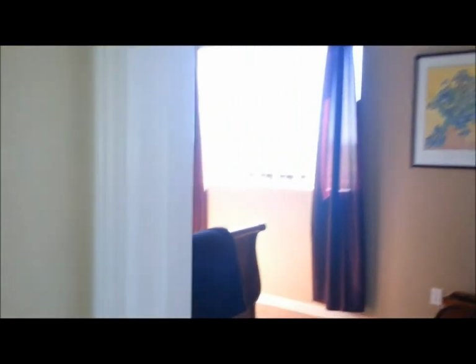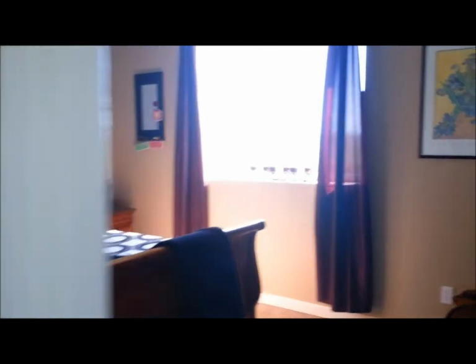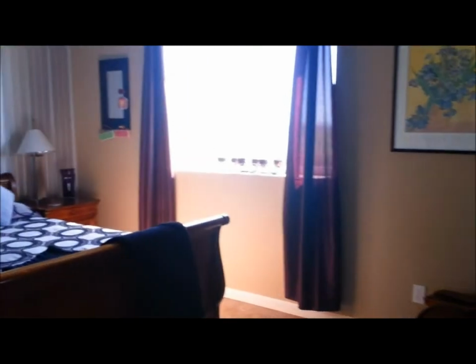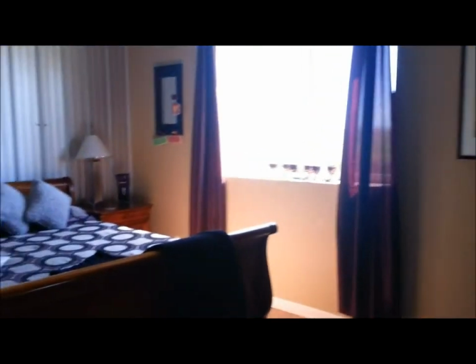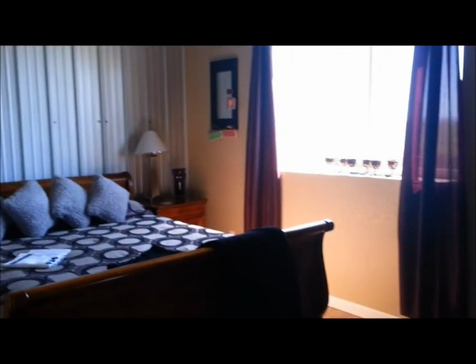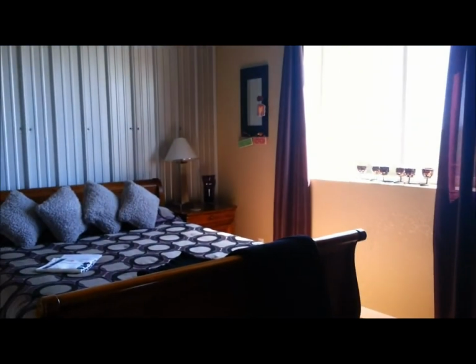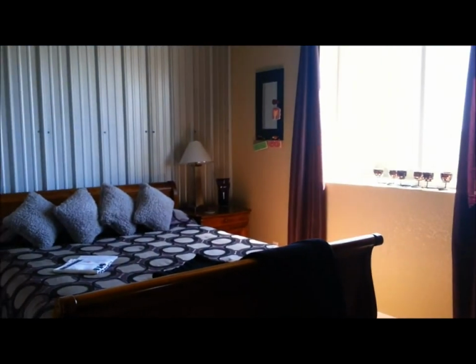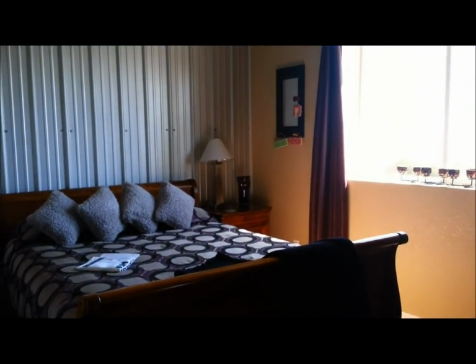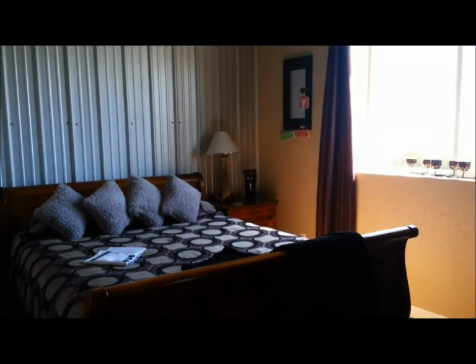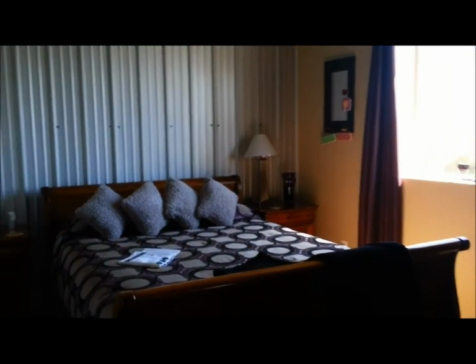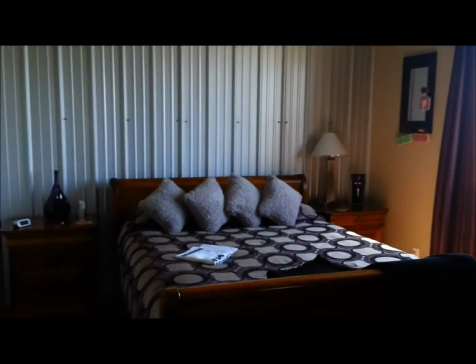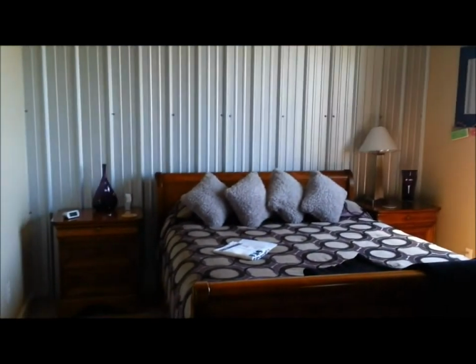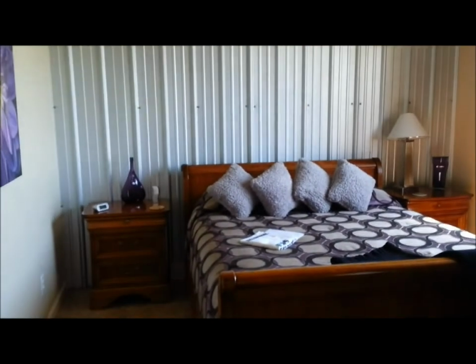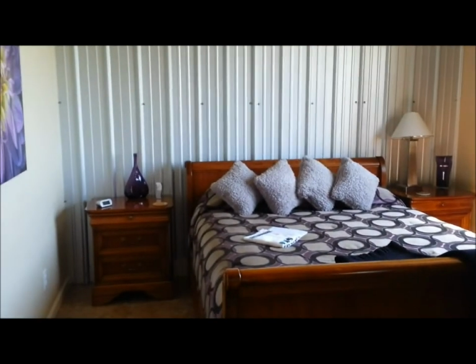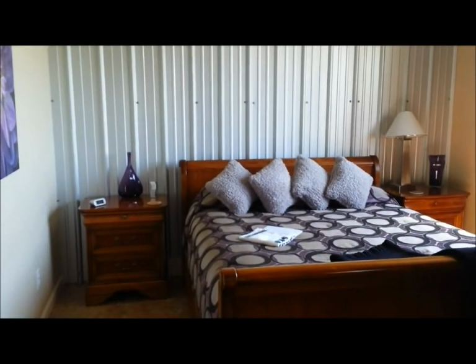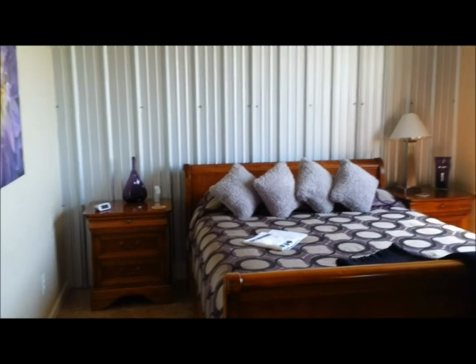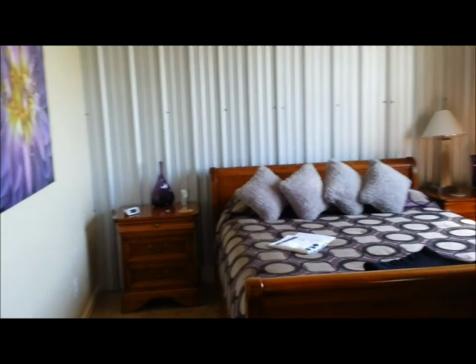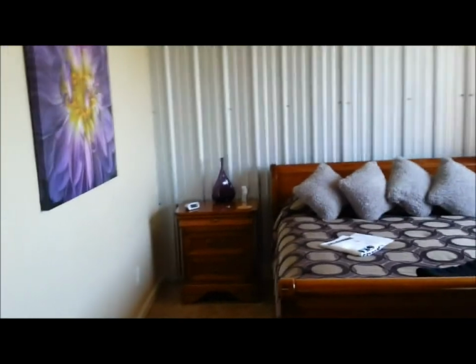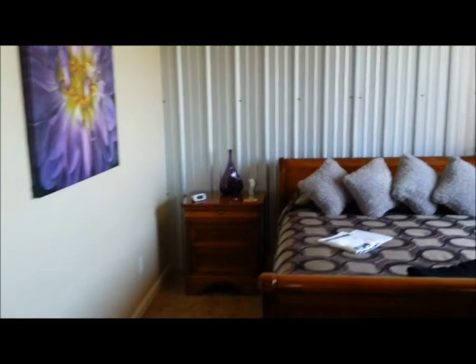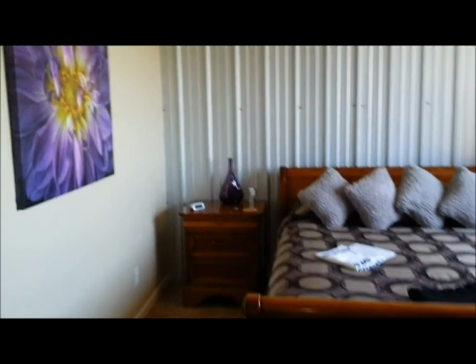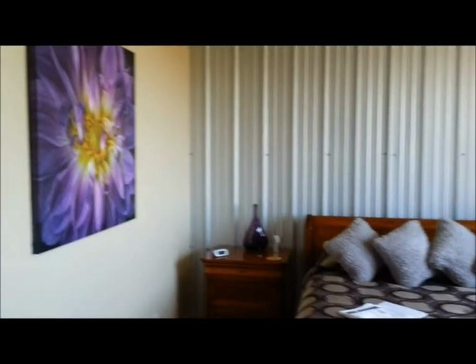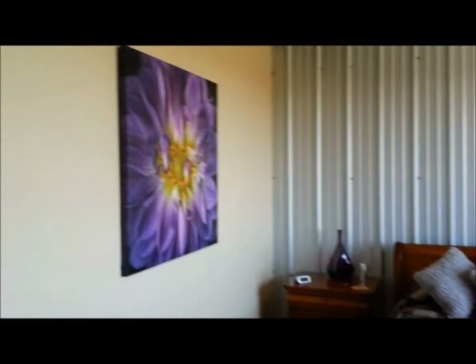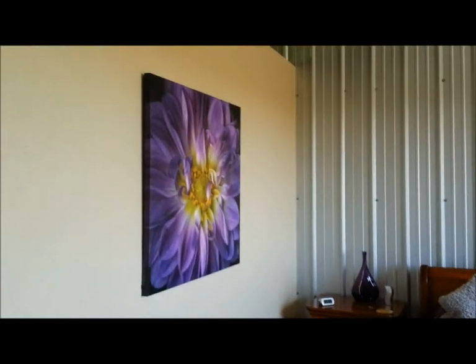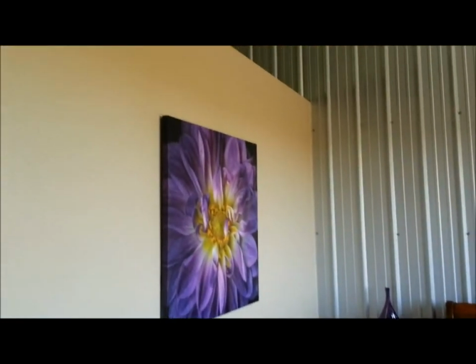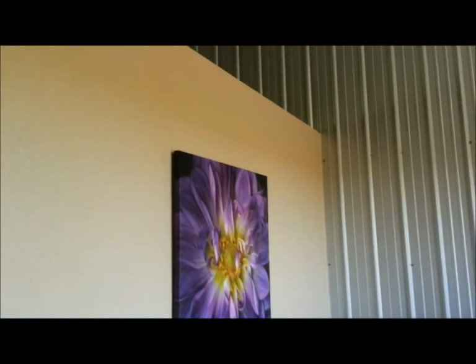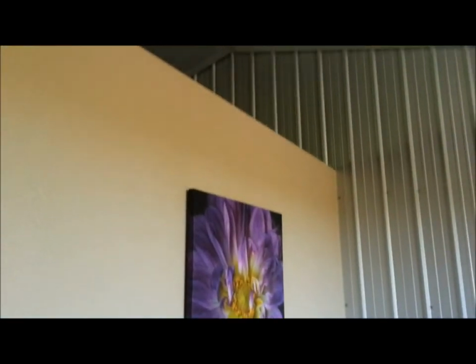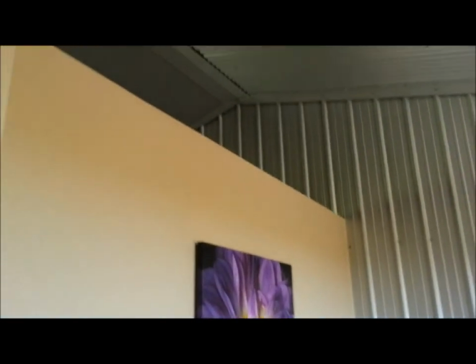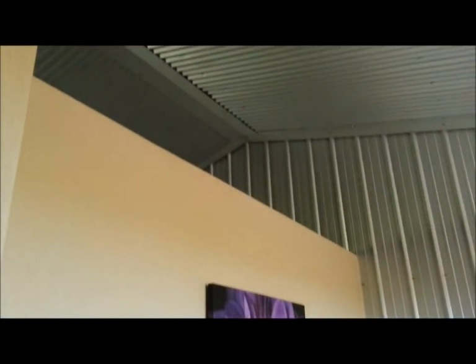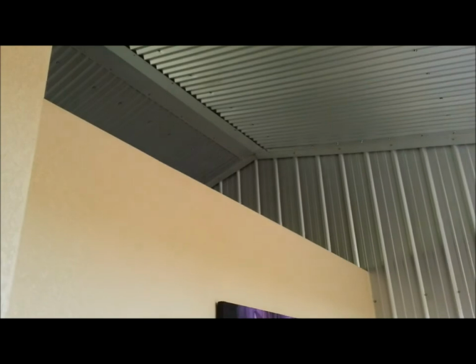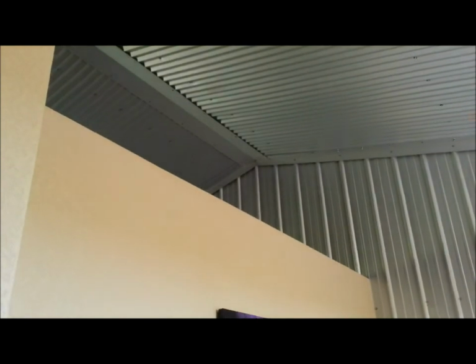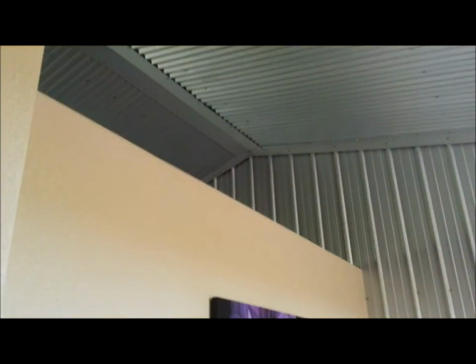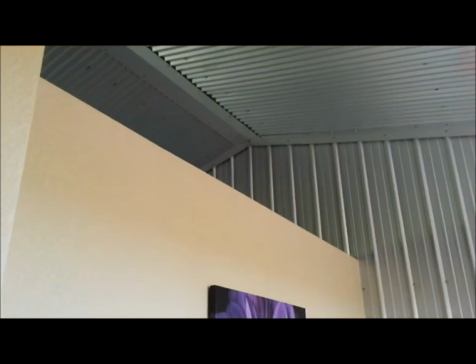And this is the bedroom — queen bed also. Notice the loft apartment has kind of a loft setup, so the wall doesn't go all the way to the ceiling.